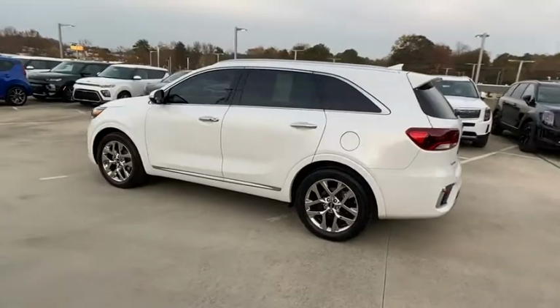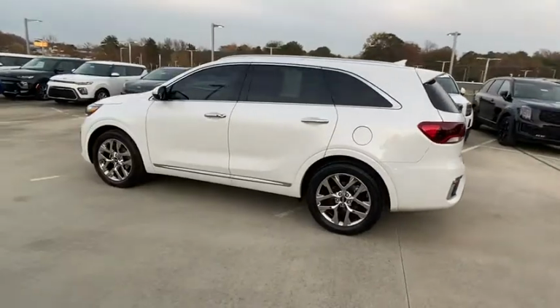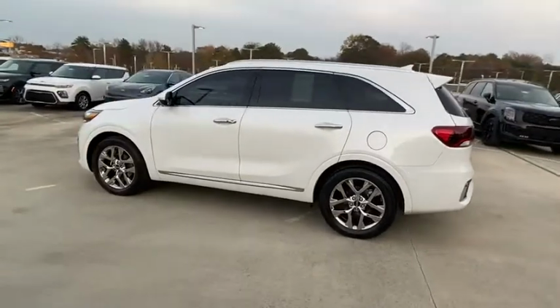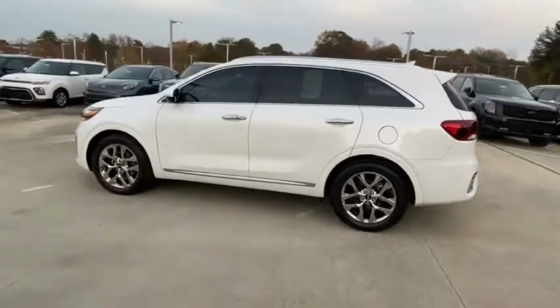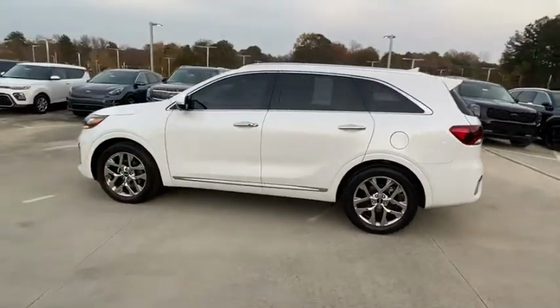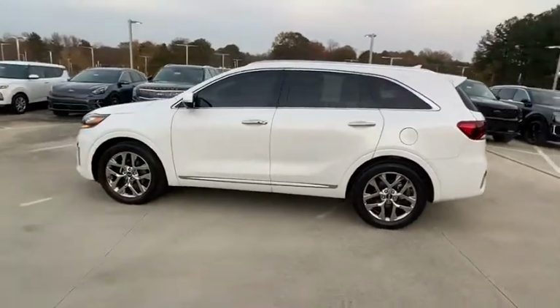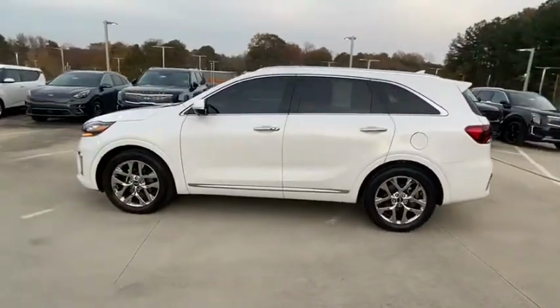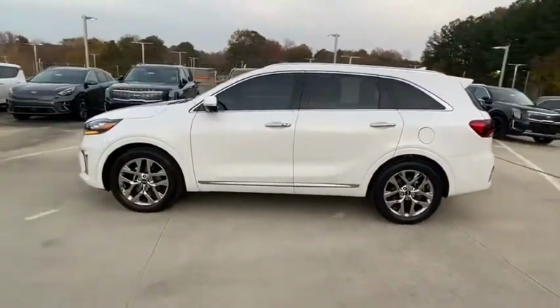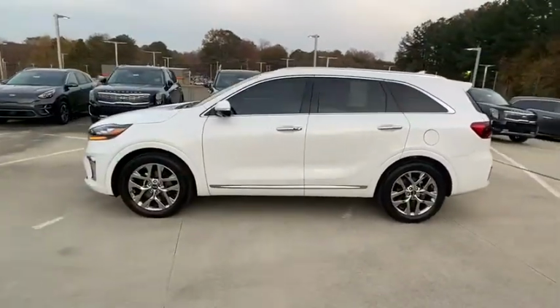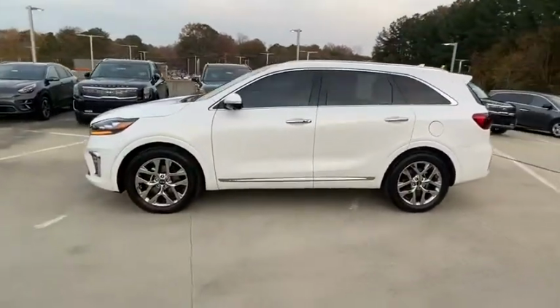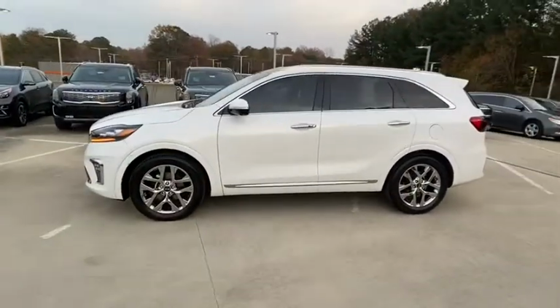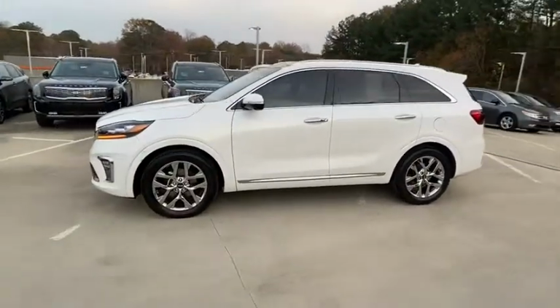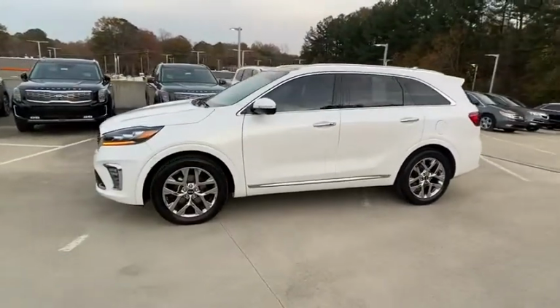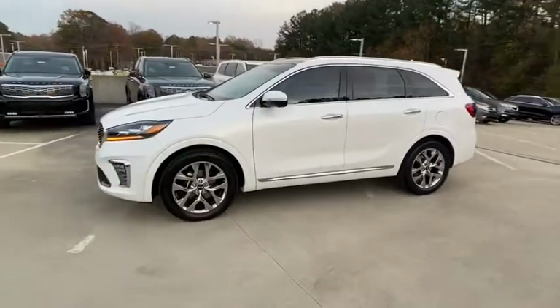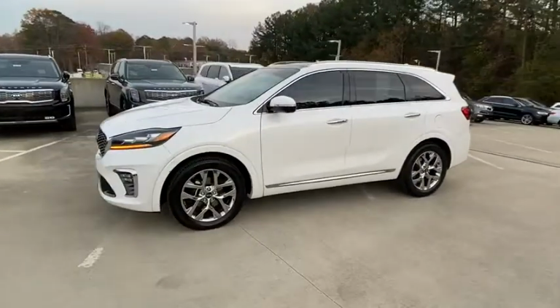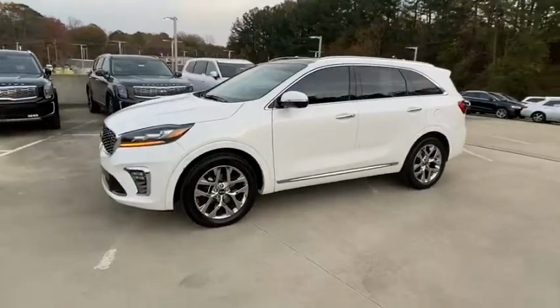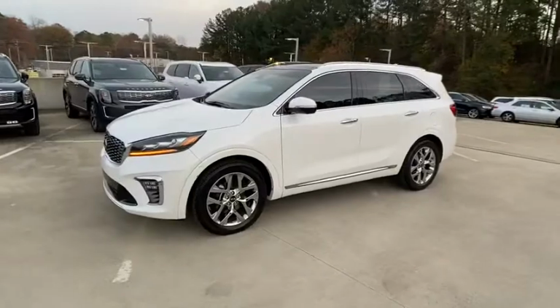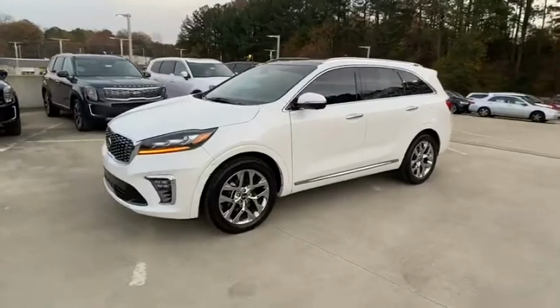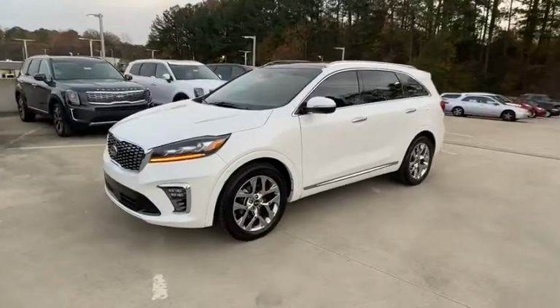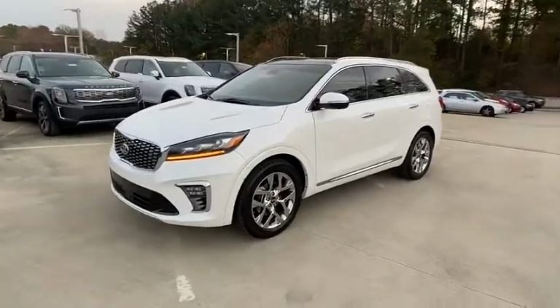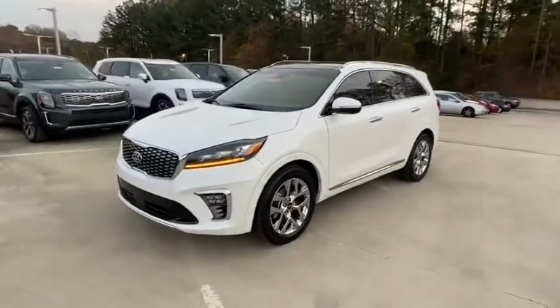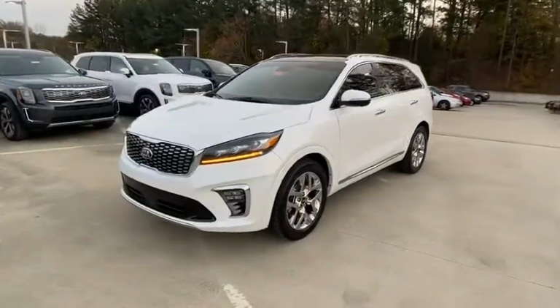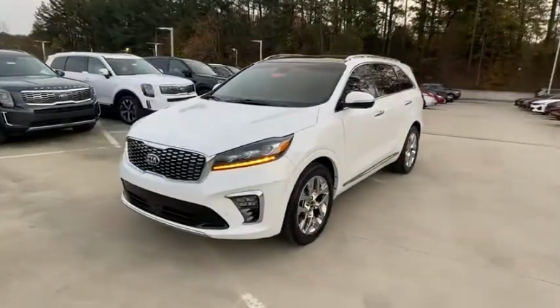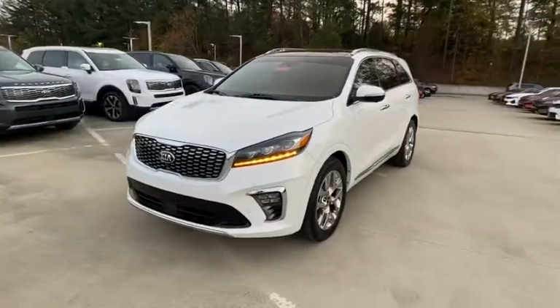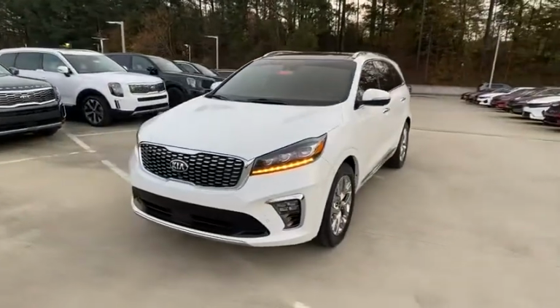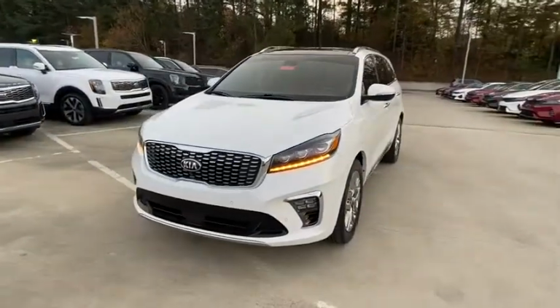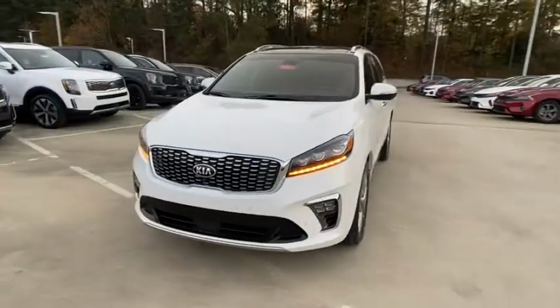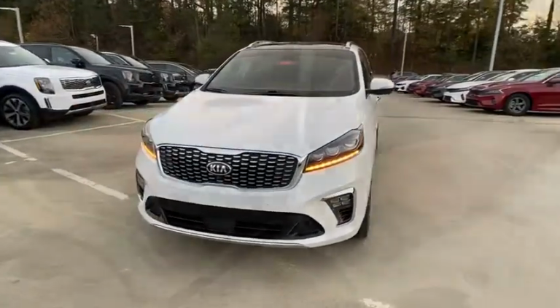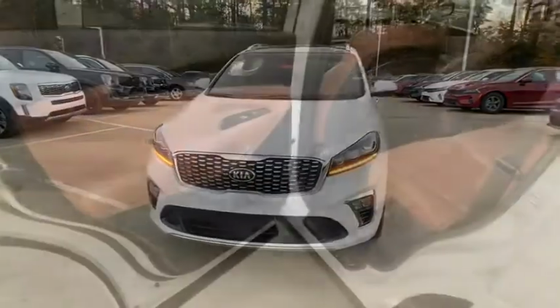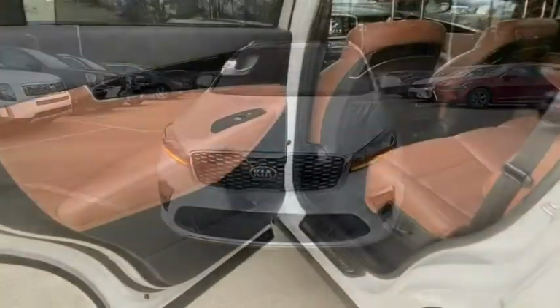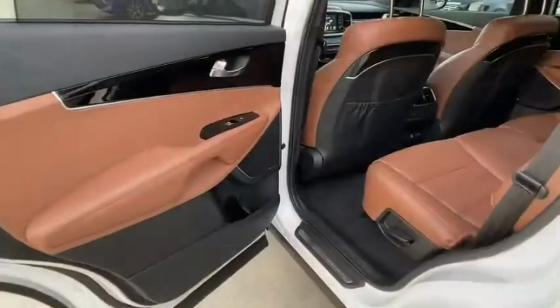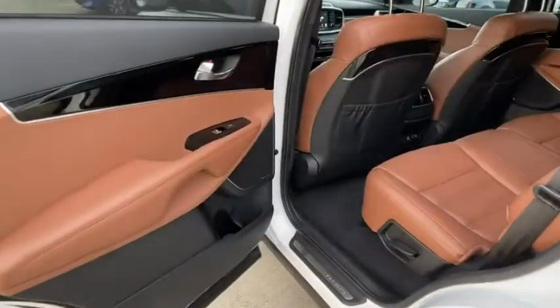Trip computer, fog lights, outside temperature gauge, engine immobilizer, tinted glass. This beauty will even make your house keys jealous. Drive it today.